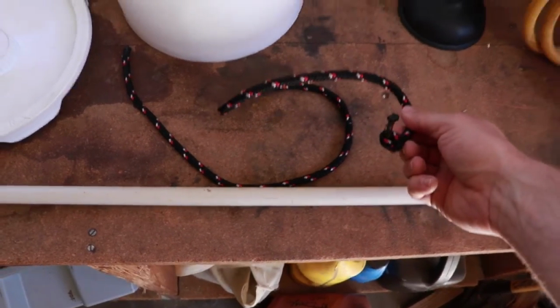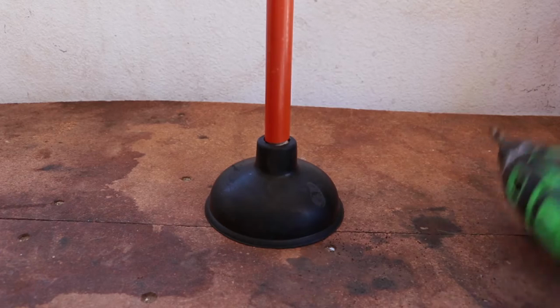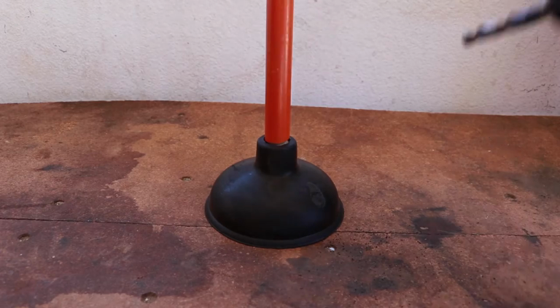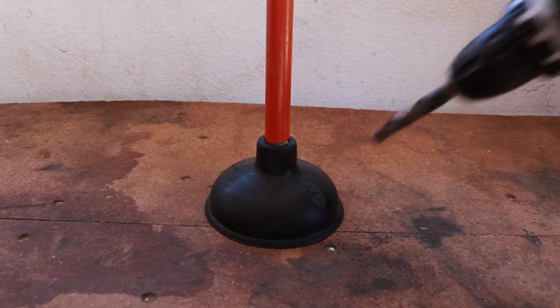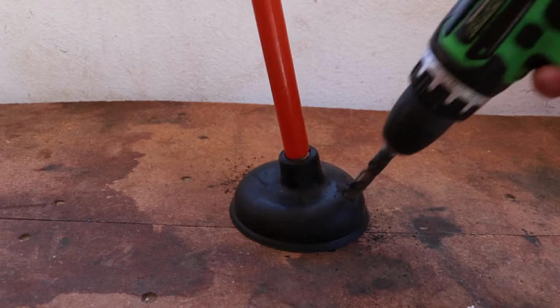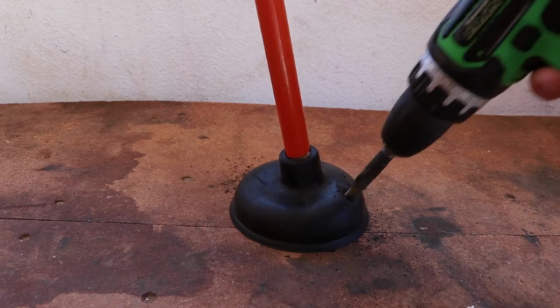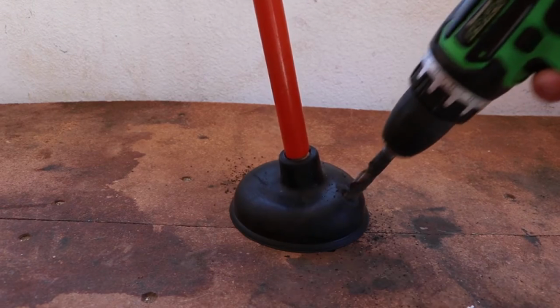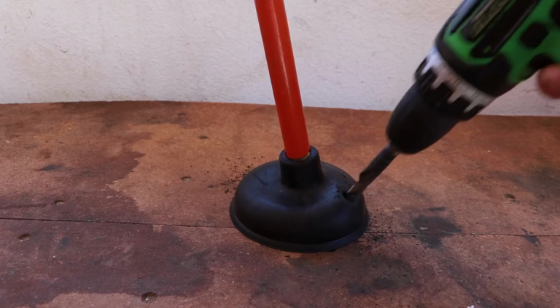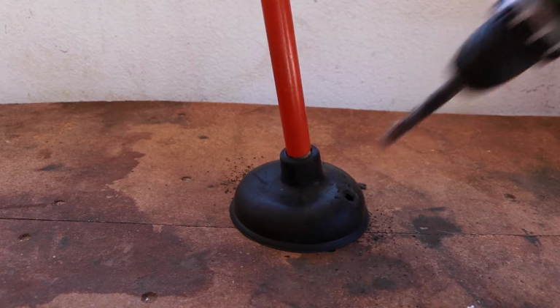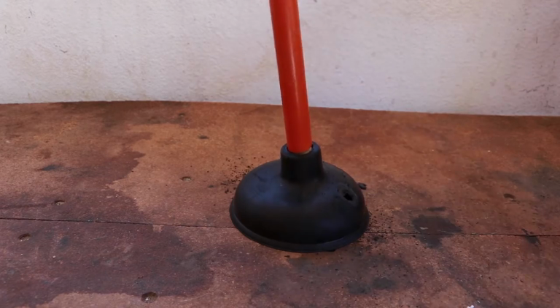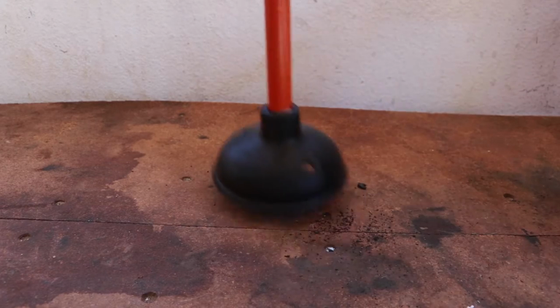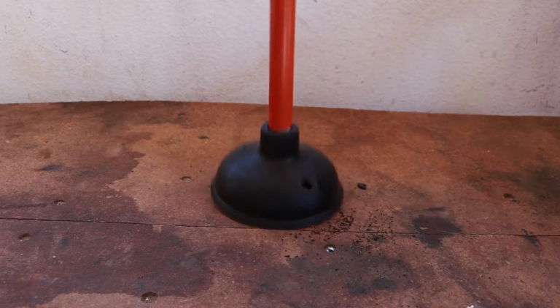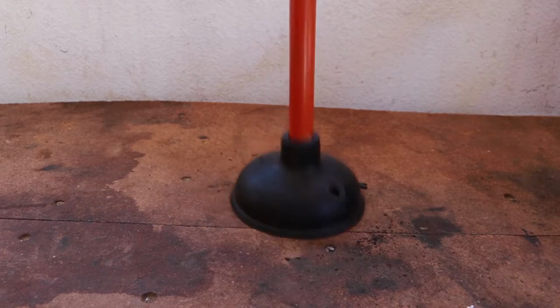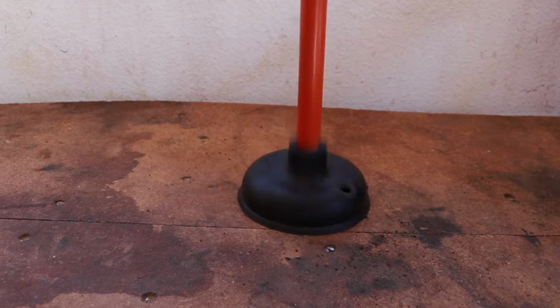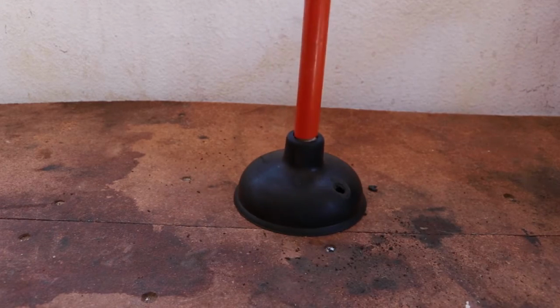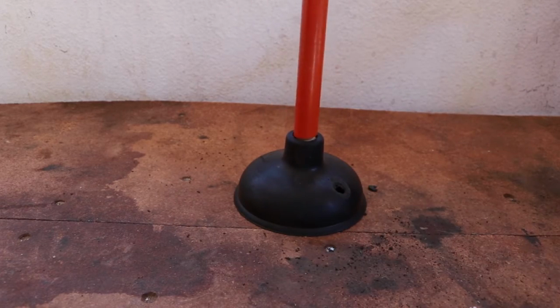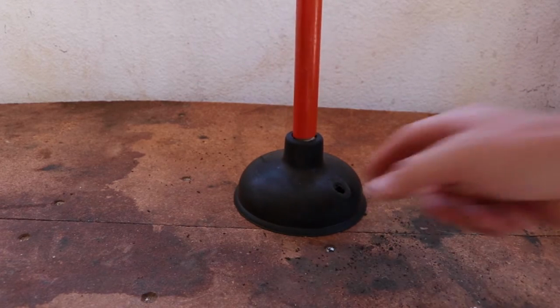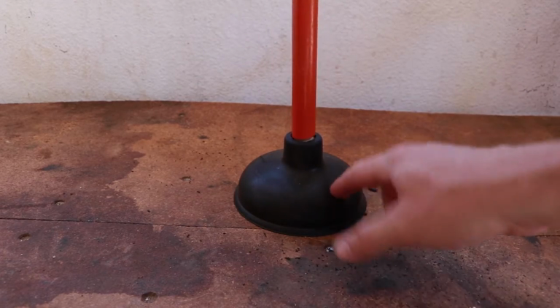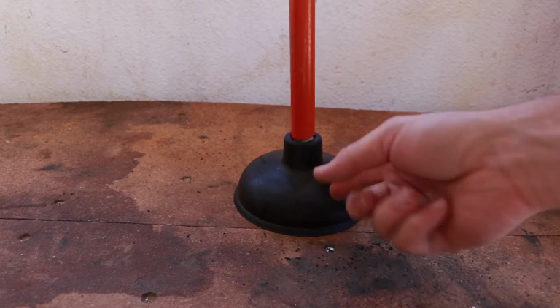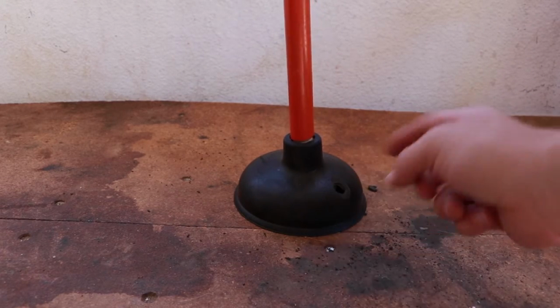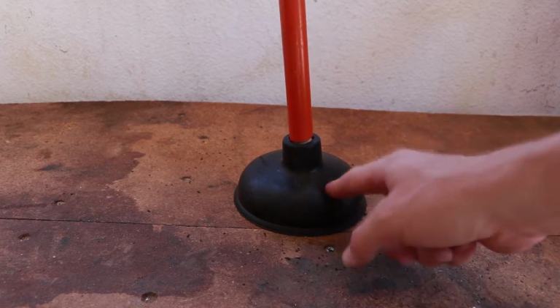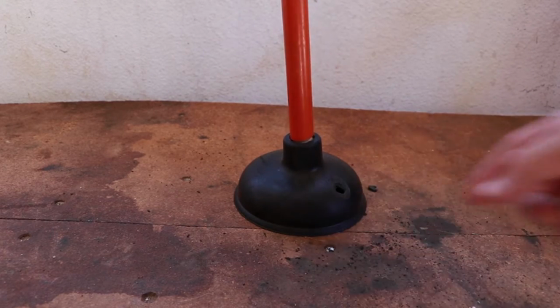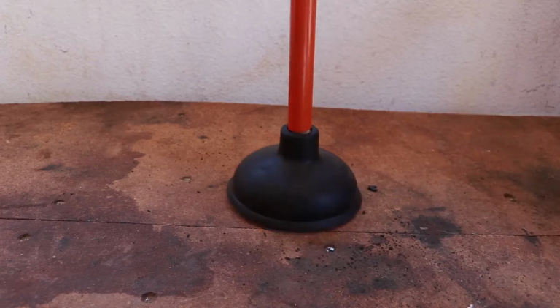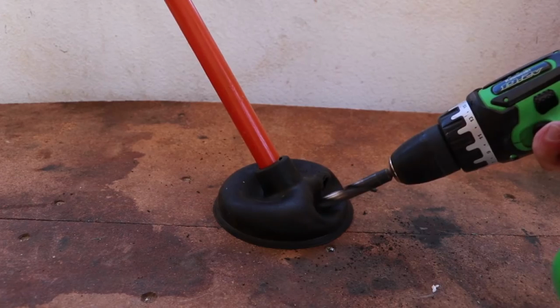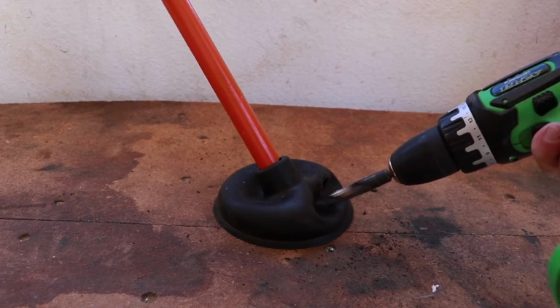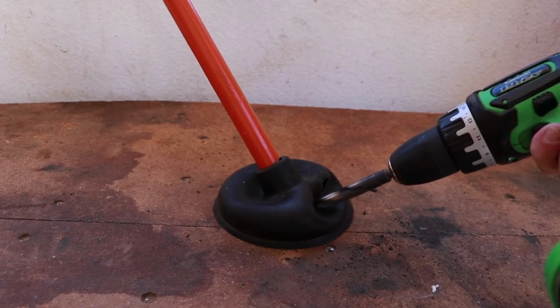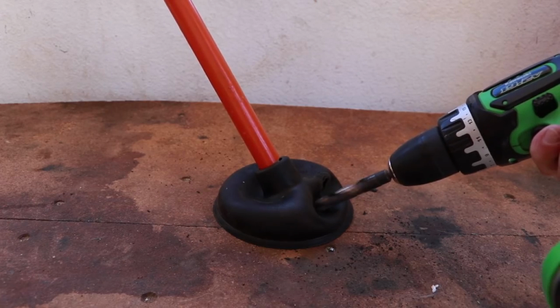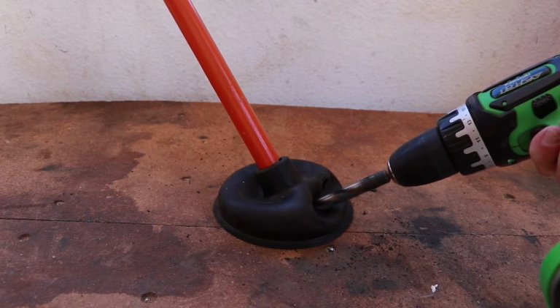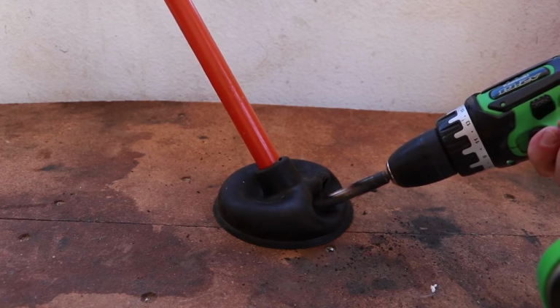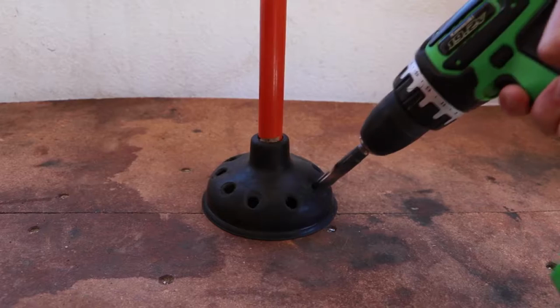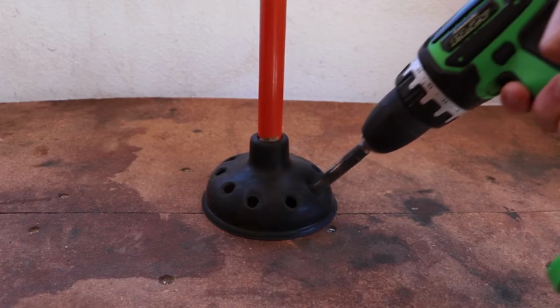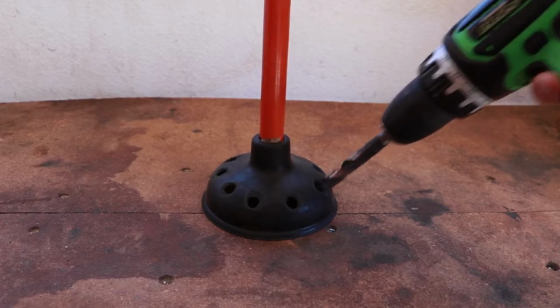The plunger will be used as our agitator. To minimize resistance when agitating, we can put holes around our plunger to allow water to move freely. For this task, I'm using a drill bit about the size of my index finger.